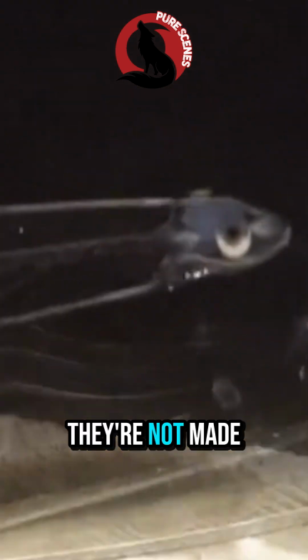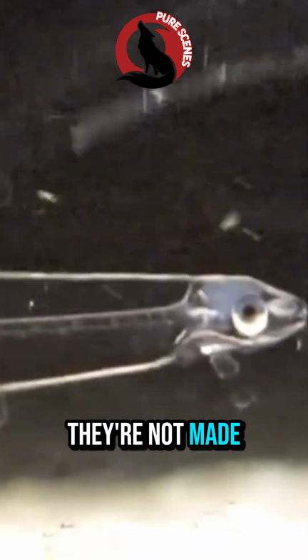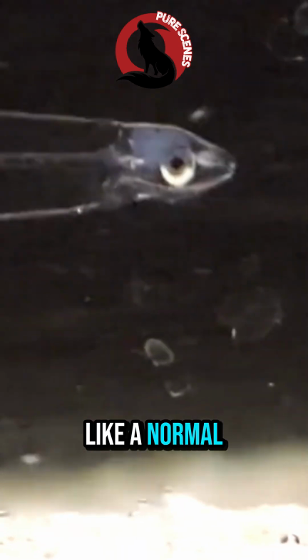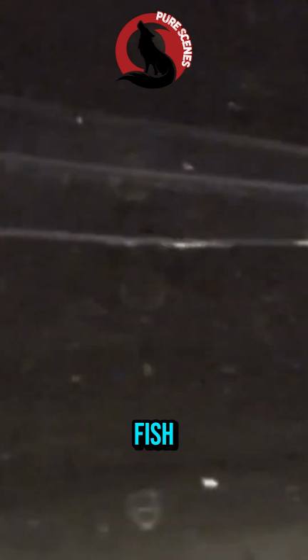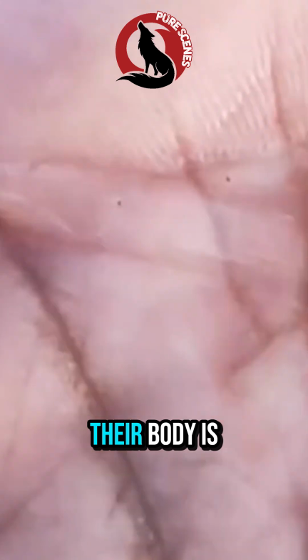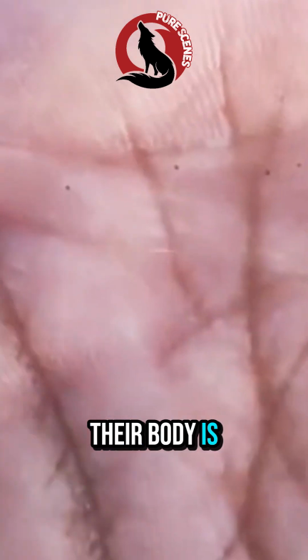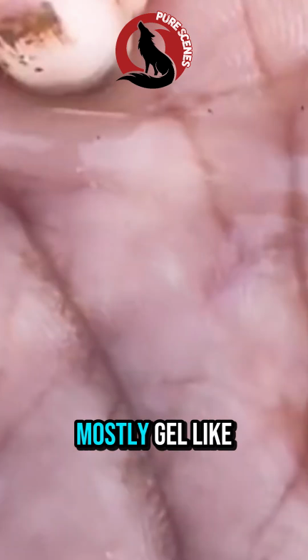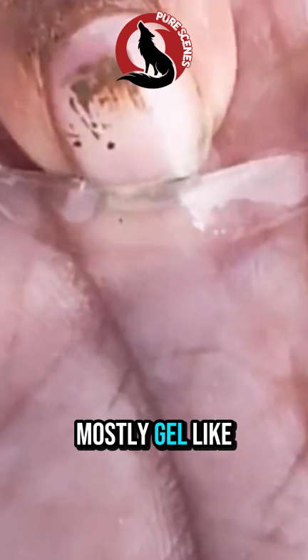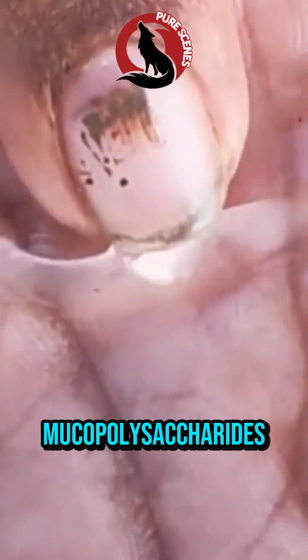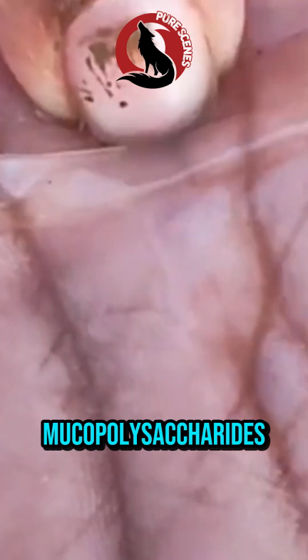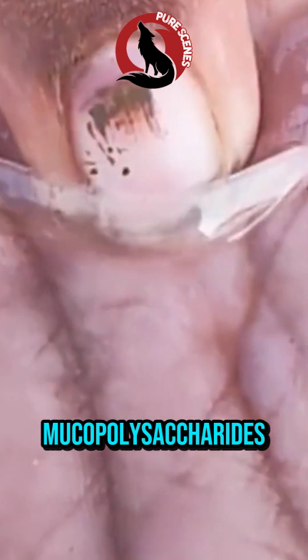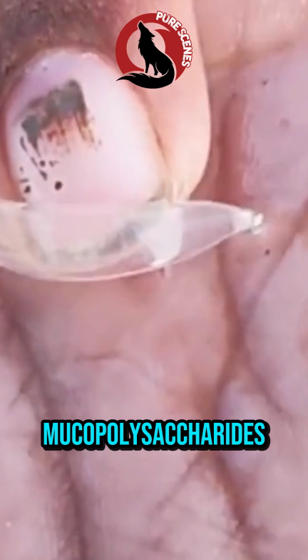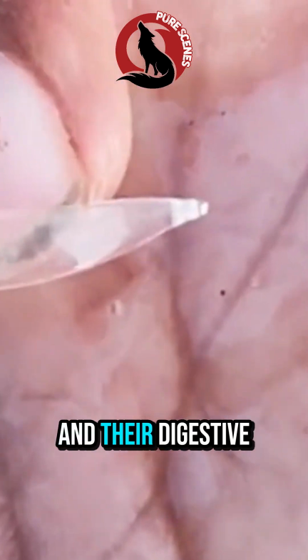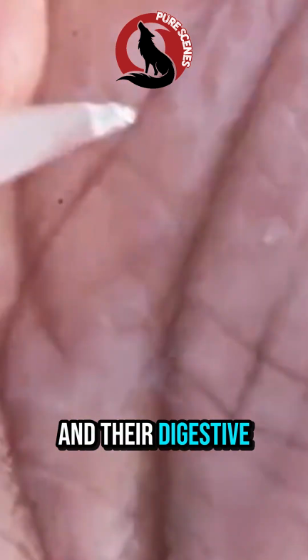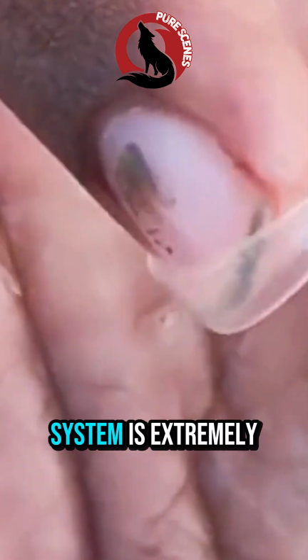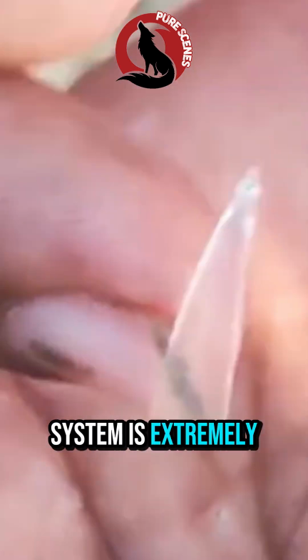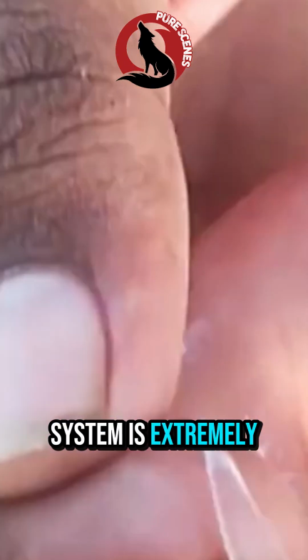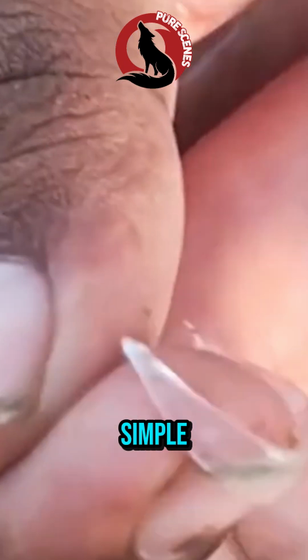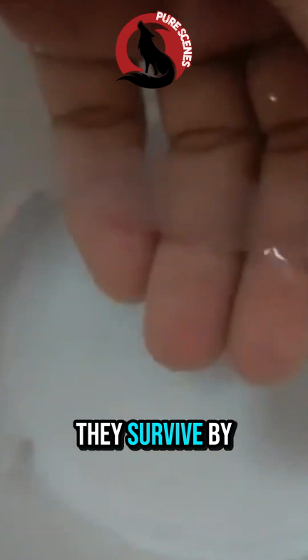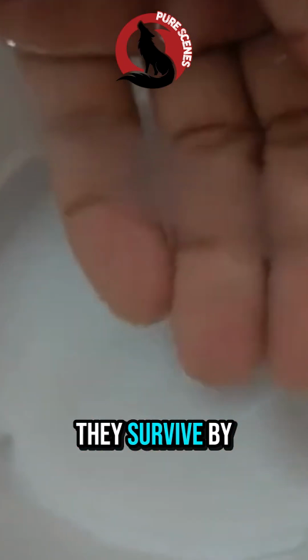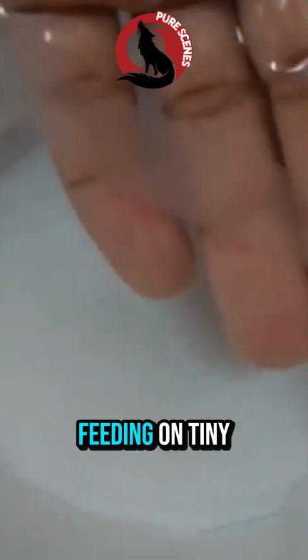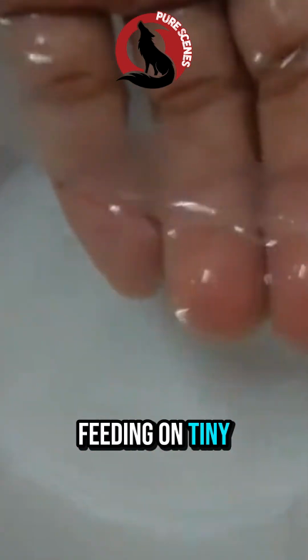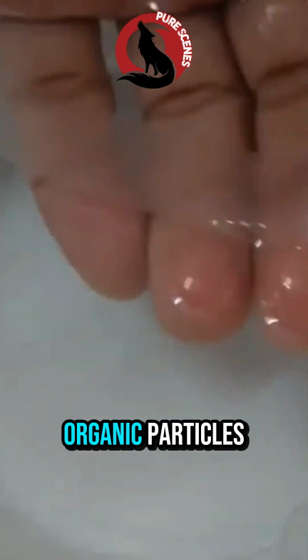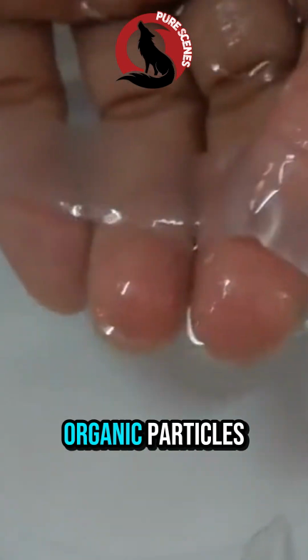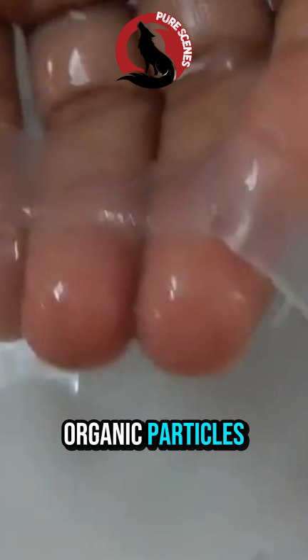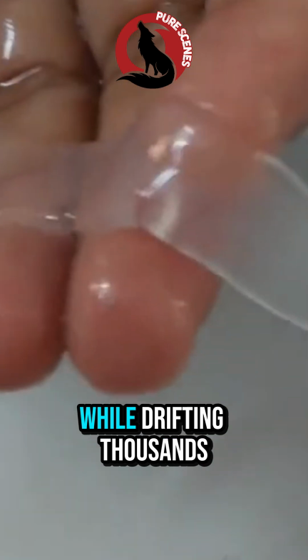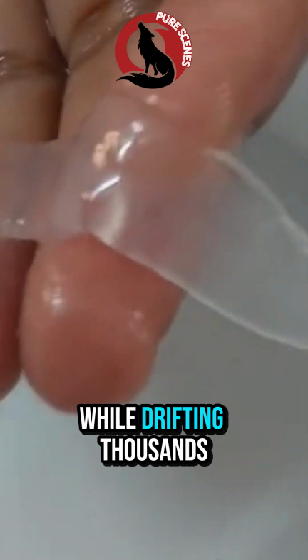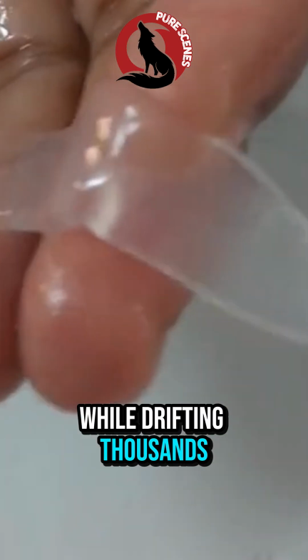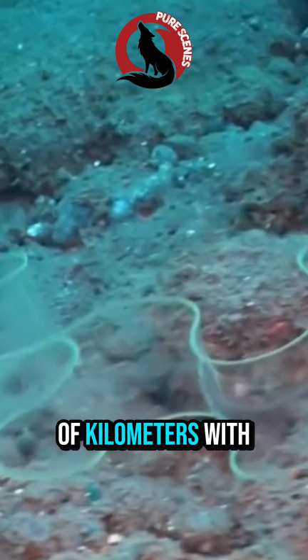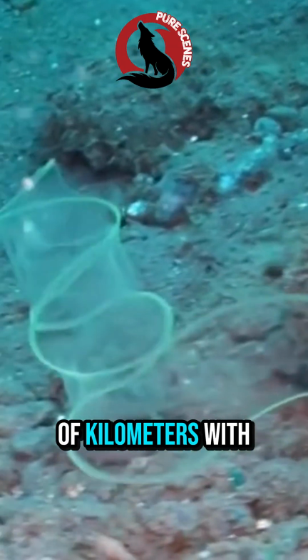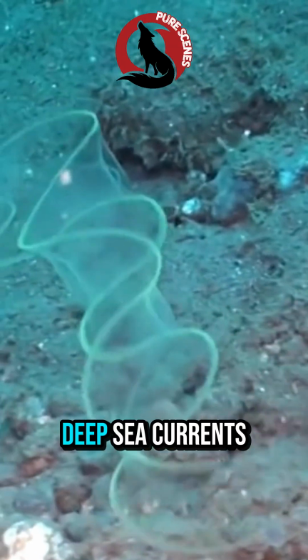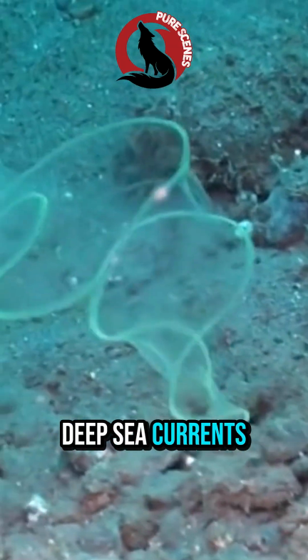At this stage, they're not made like a normal fish. Their body is mostly gel-like mucopolysaccharides, and their digestive system is extremely simple. They survive by feeding on tiny organic particles while drifting thousands of kilometers with deep-sea currents.